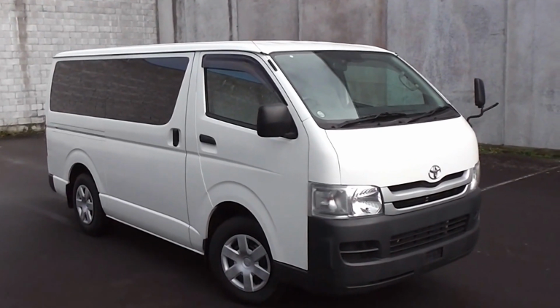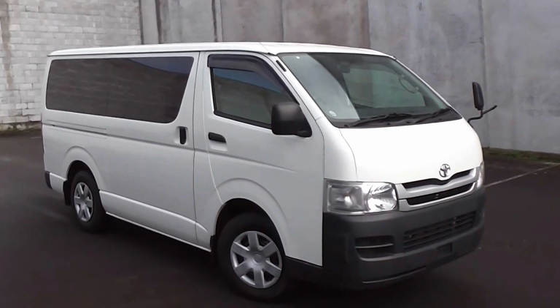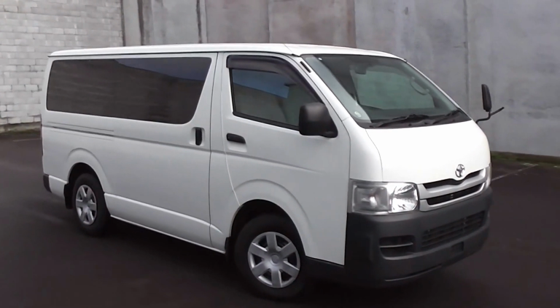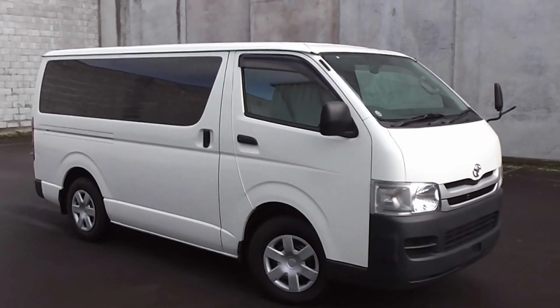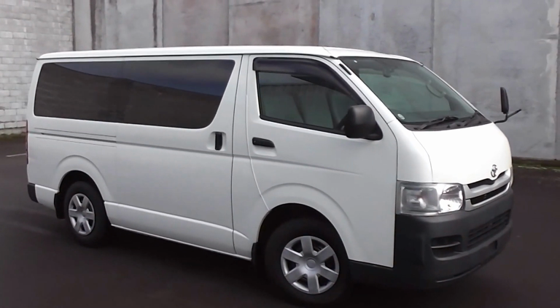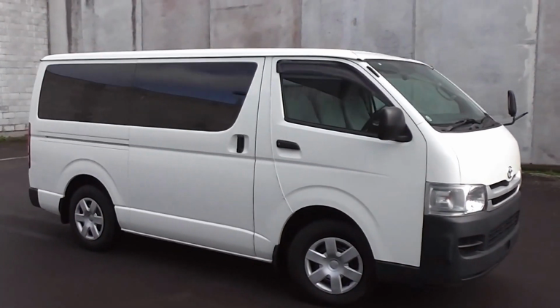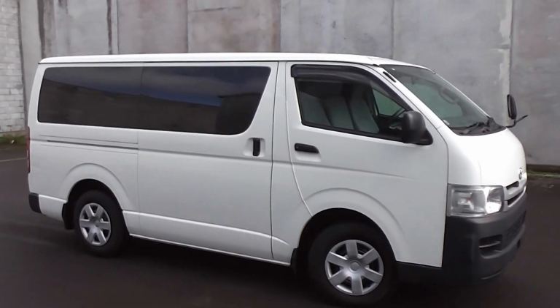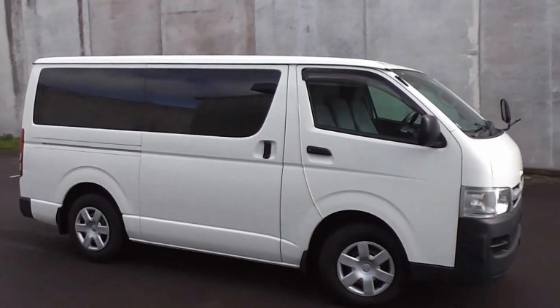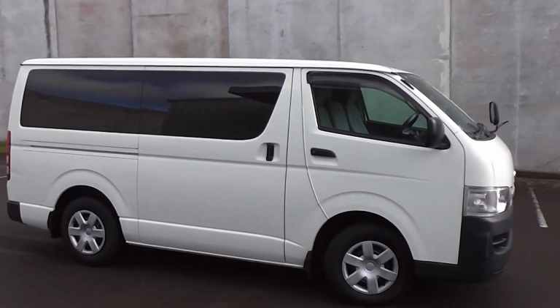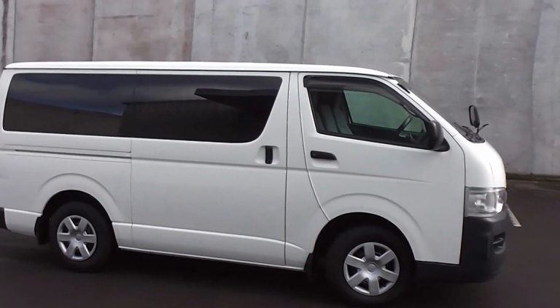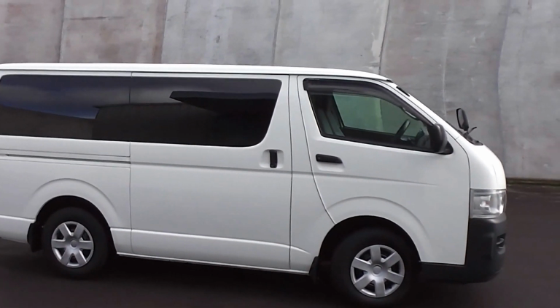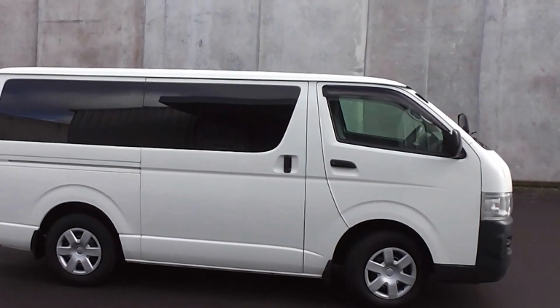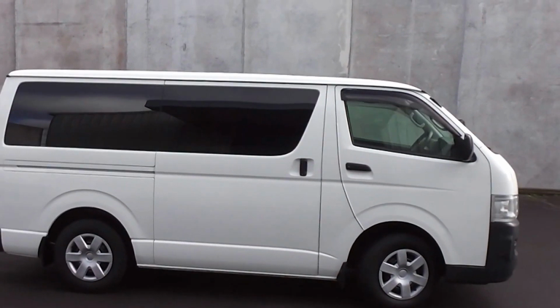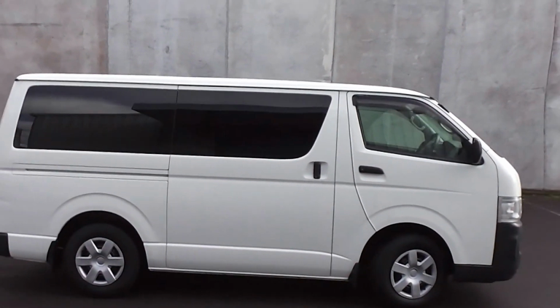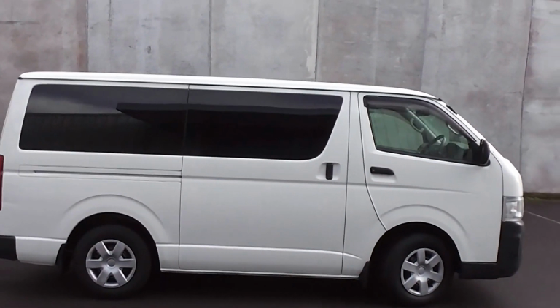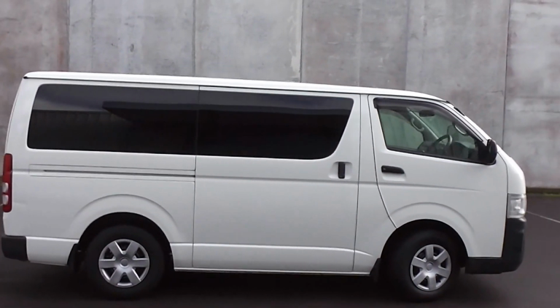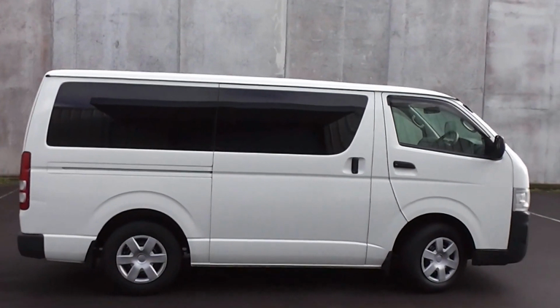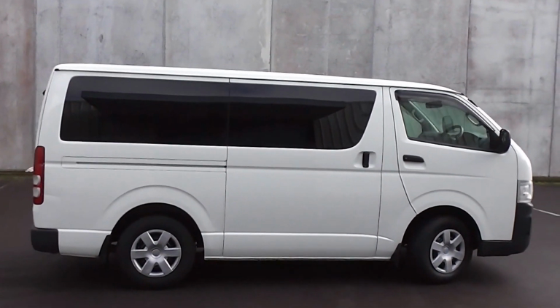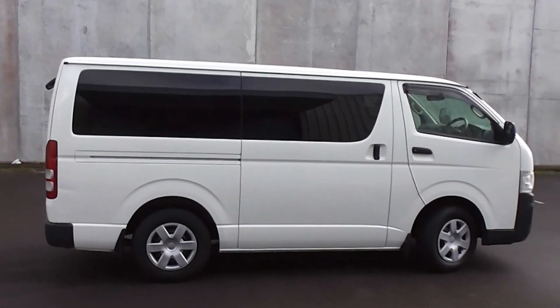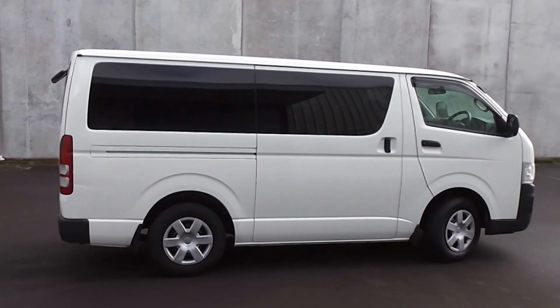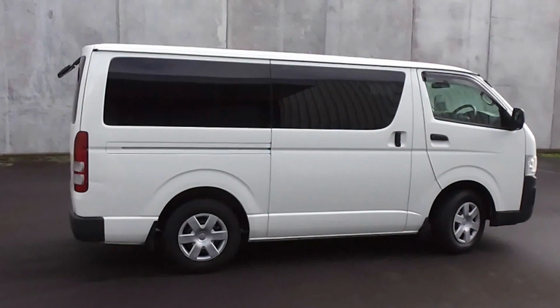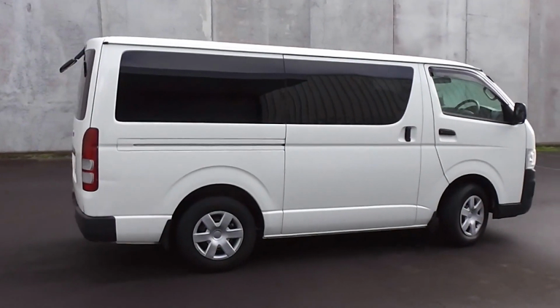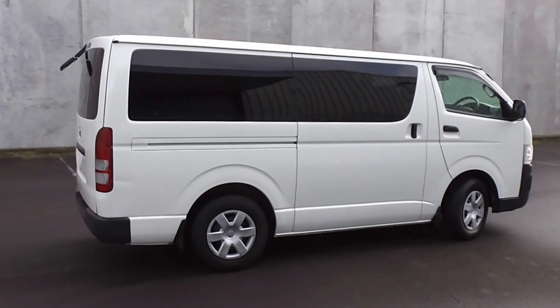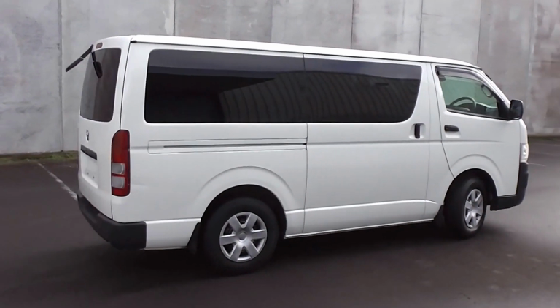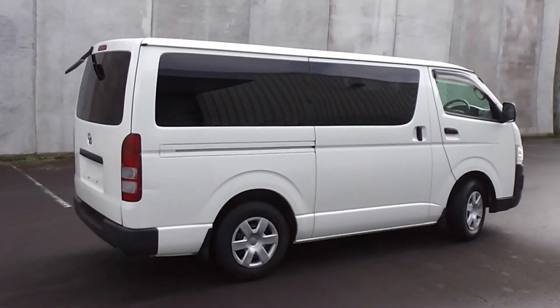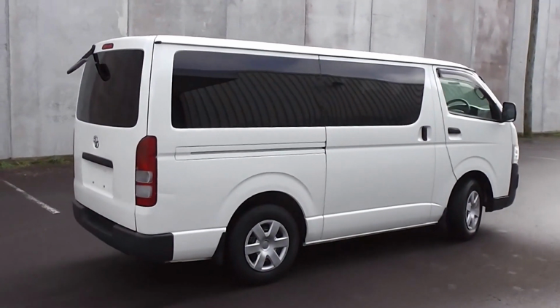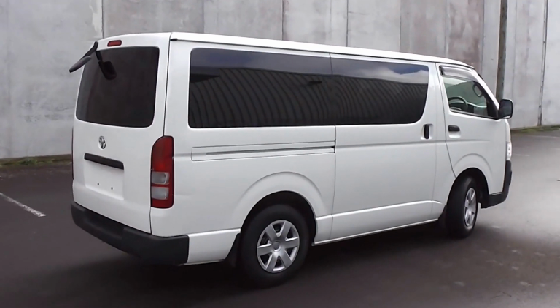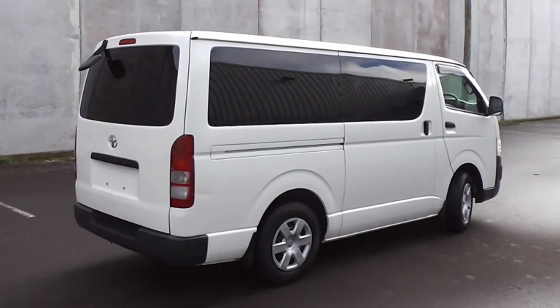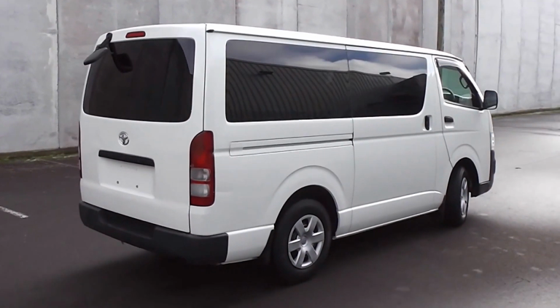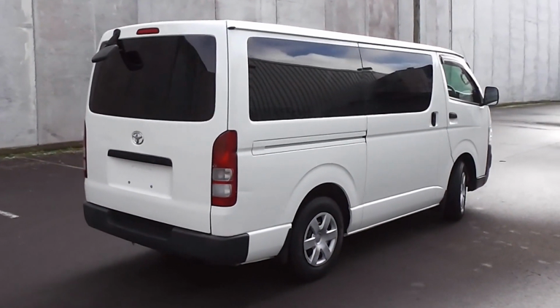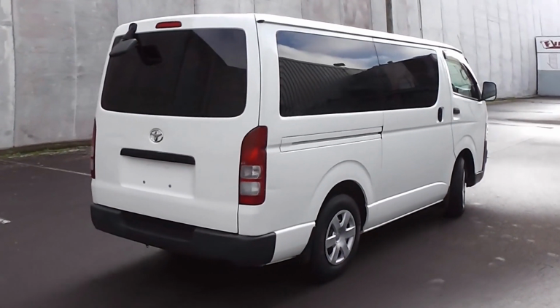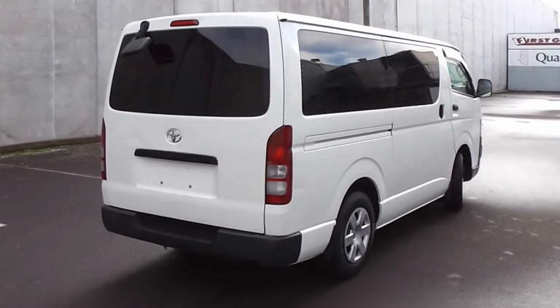Hi, Peter Day here. Check this out. It's a 2009 Toyota Hiace DX long five-door diesel van. It's travelled only 112,000 kilometers, and that comes with AA mileage verification as to the correct odometer reading.